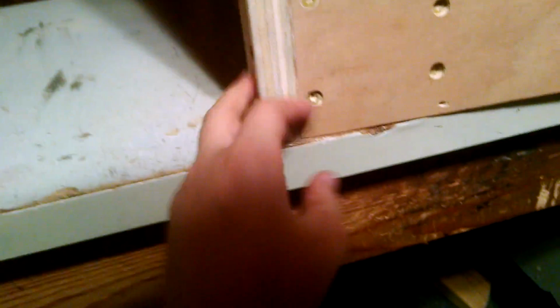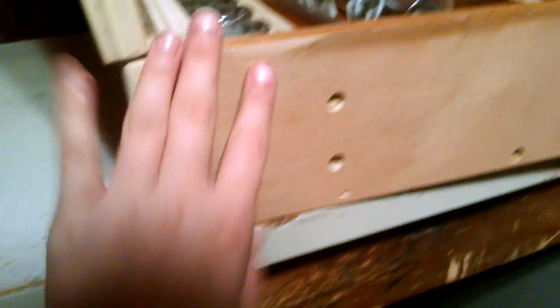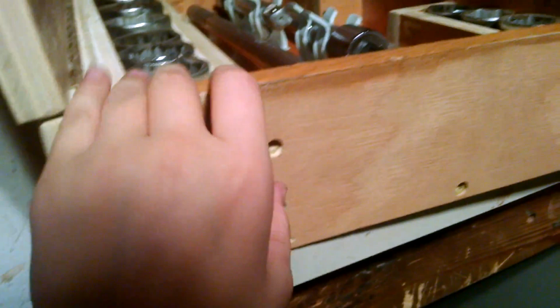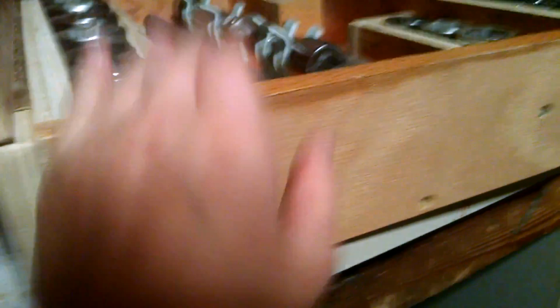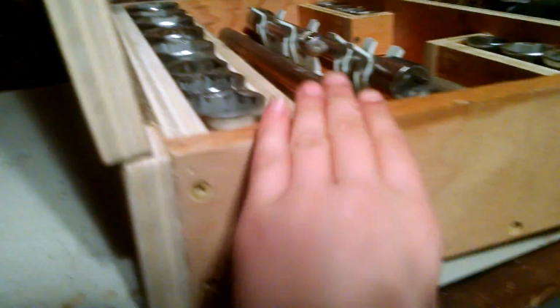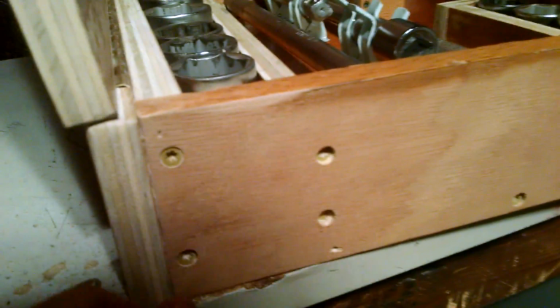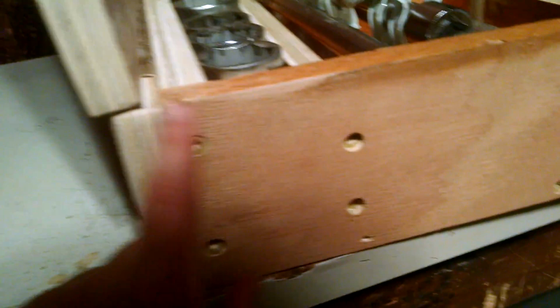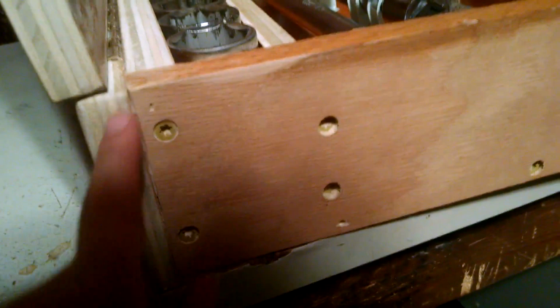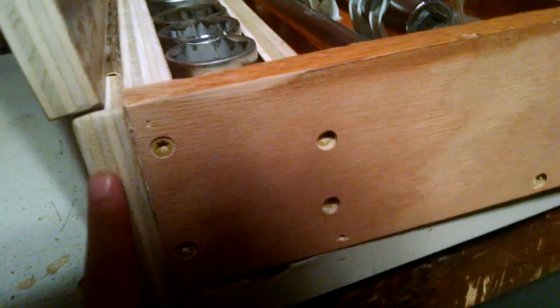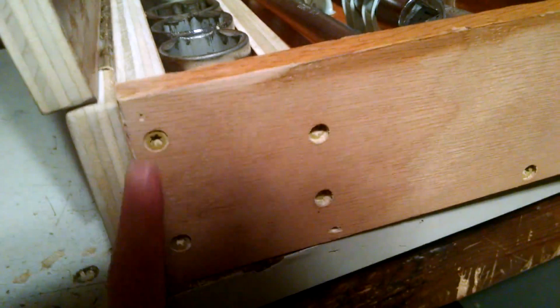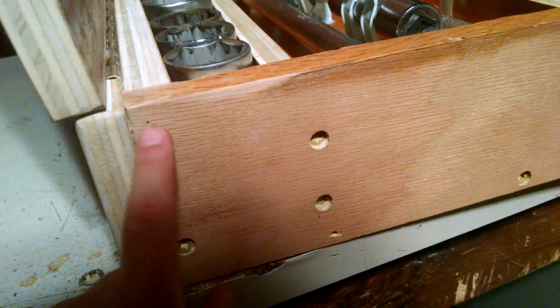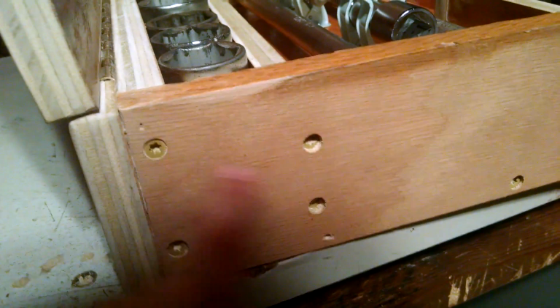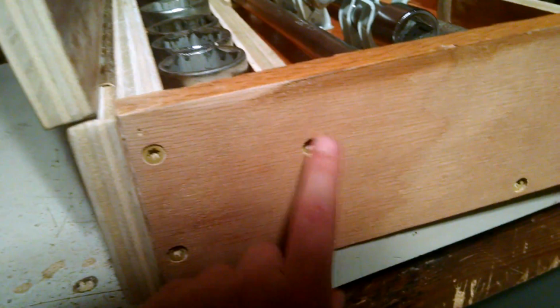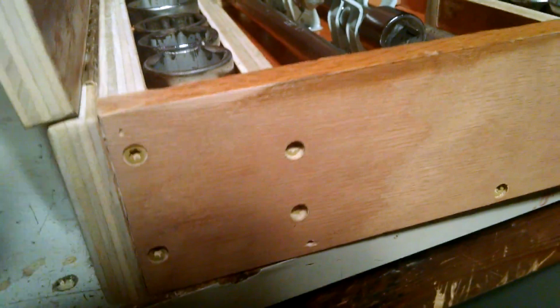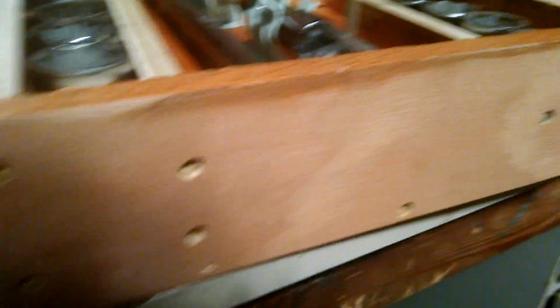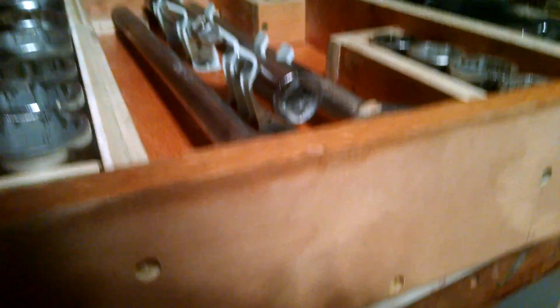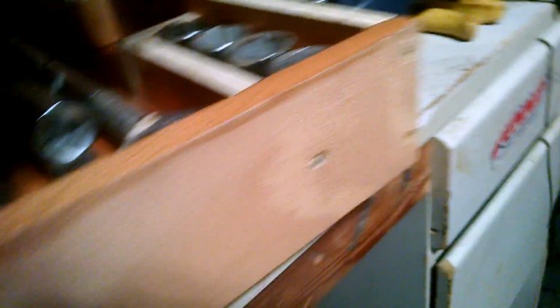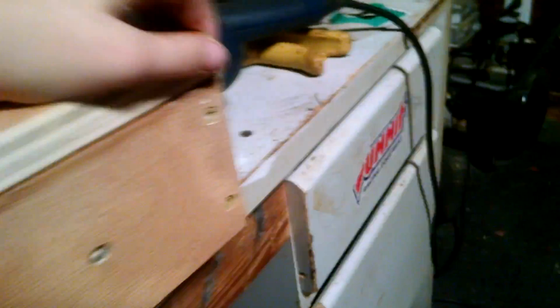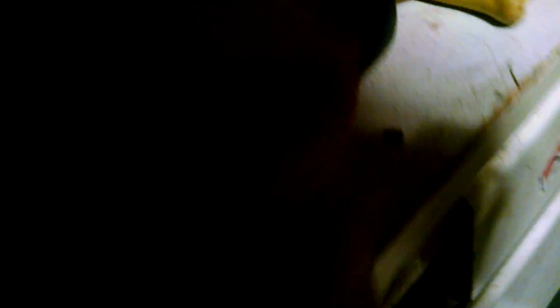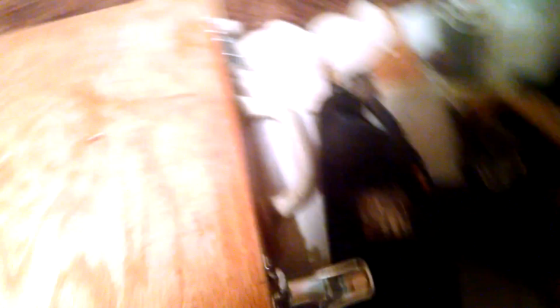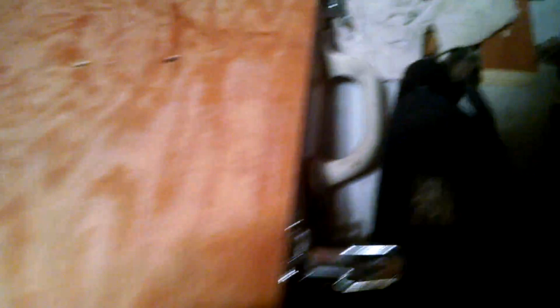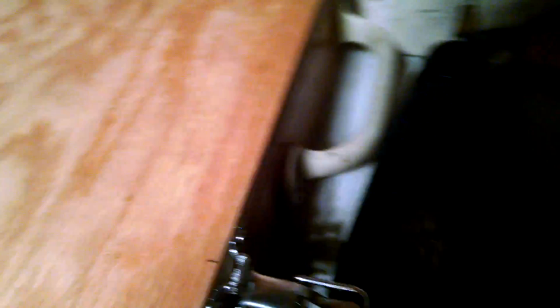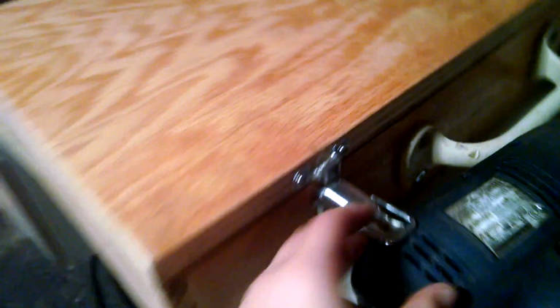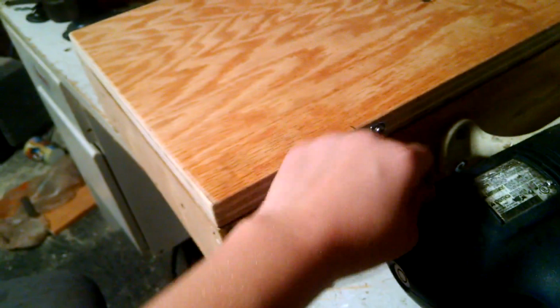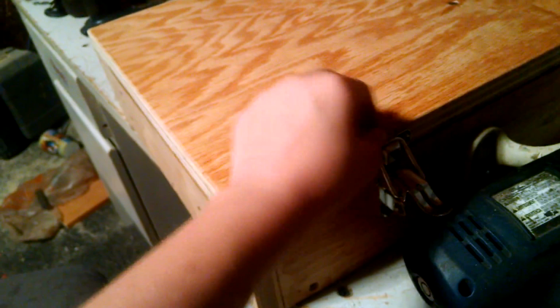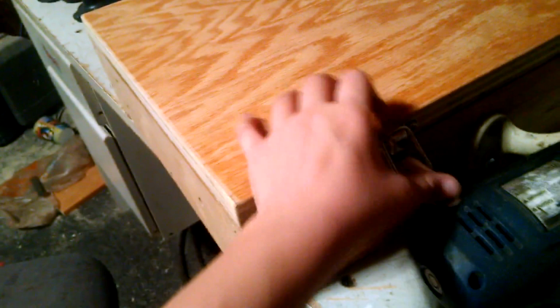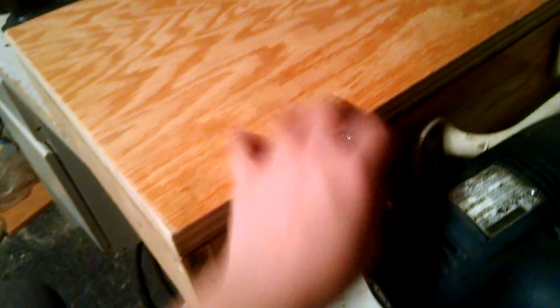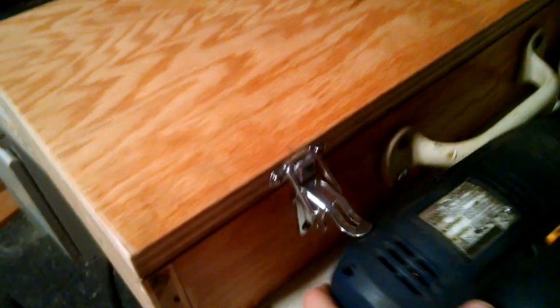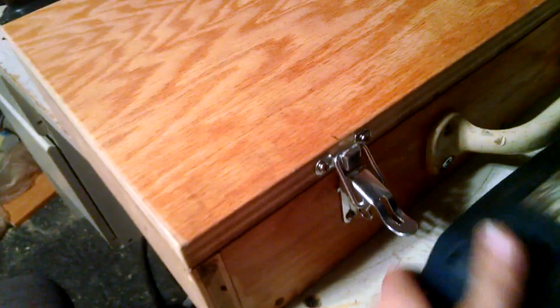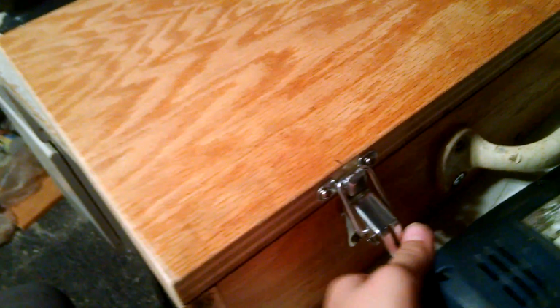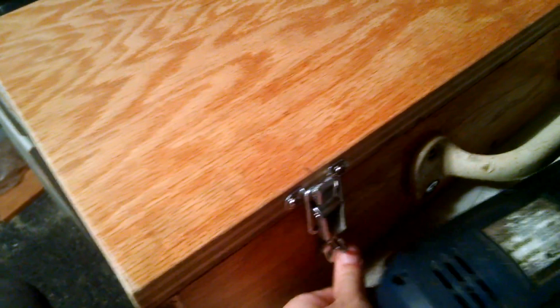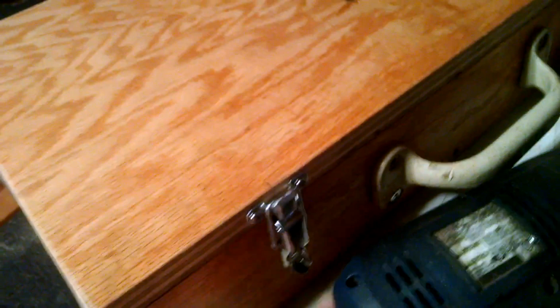This is a metal piece we just cut and glued and screwed — long and short screws. Now let's latch it back. I'll put that out of the way so we can latch it back.